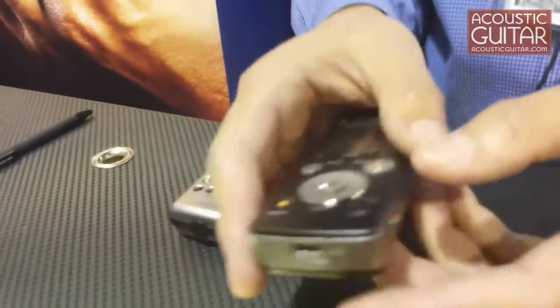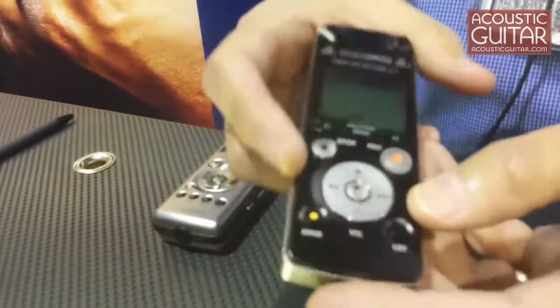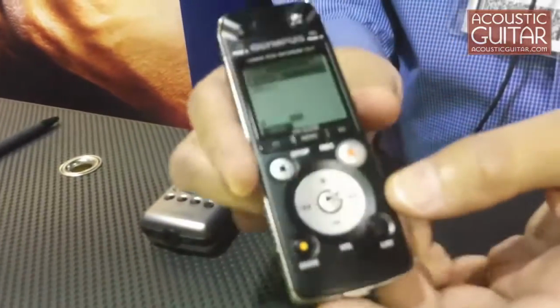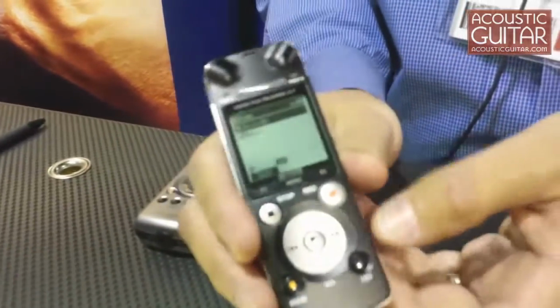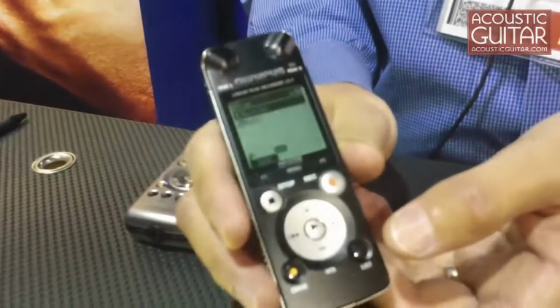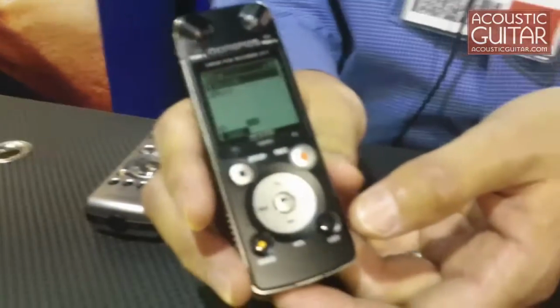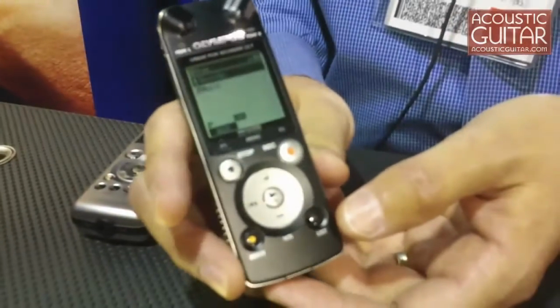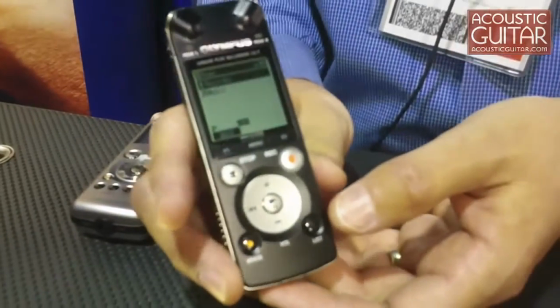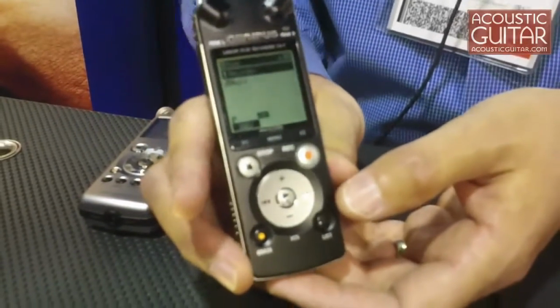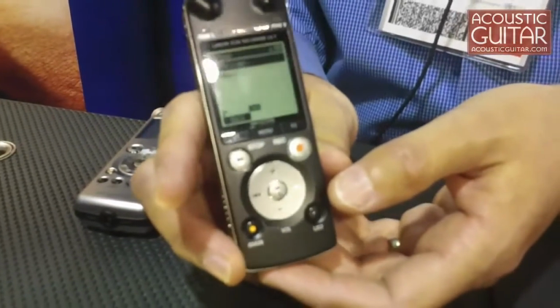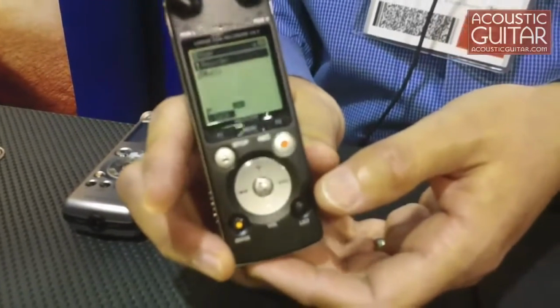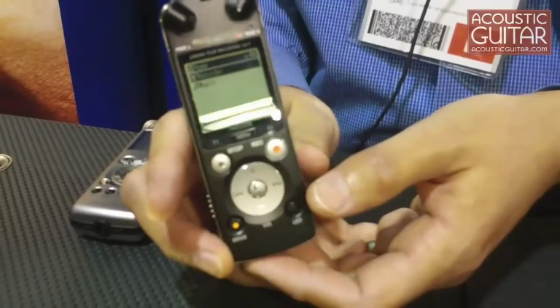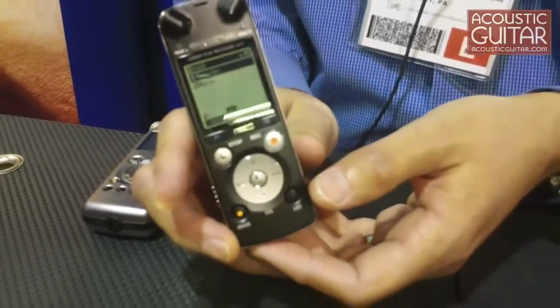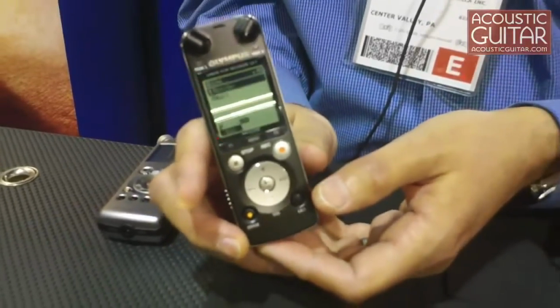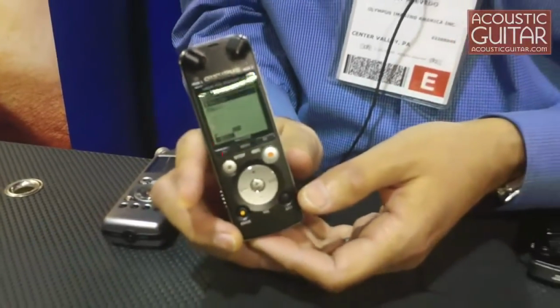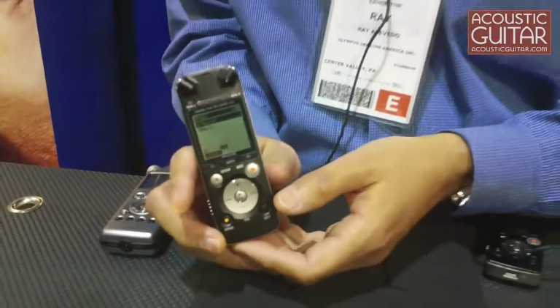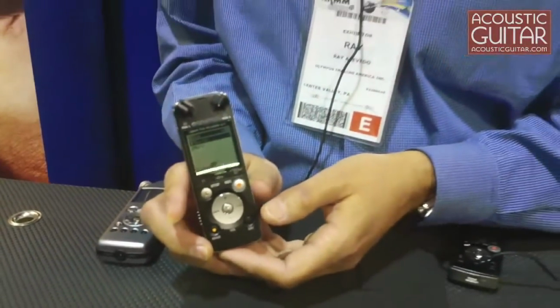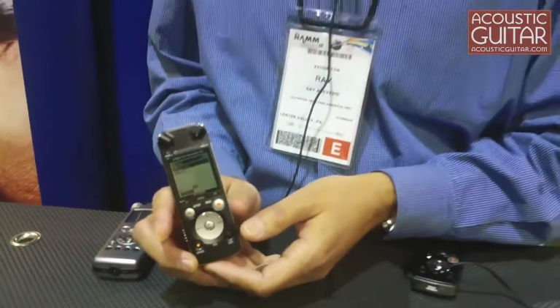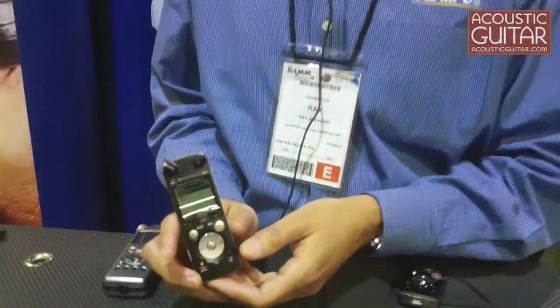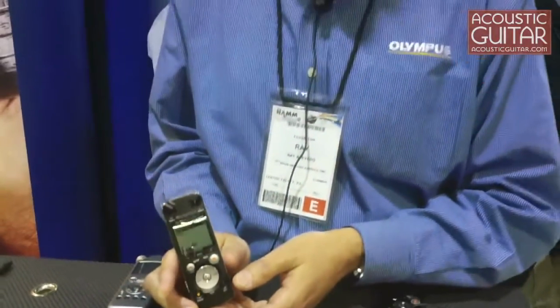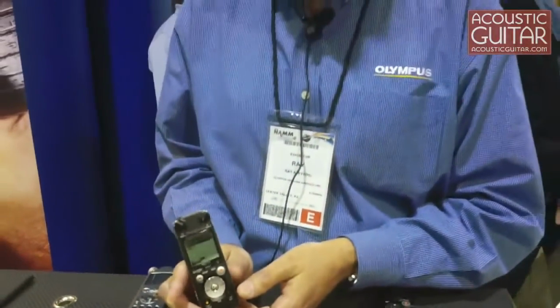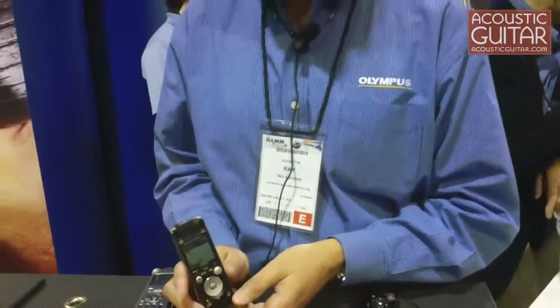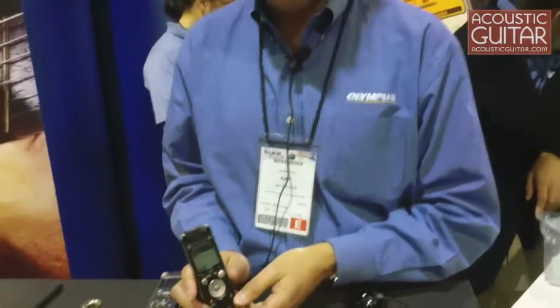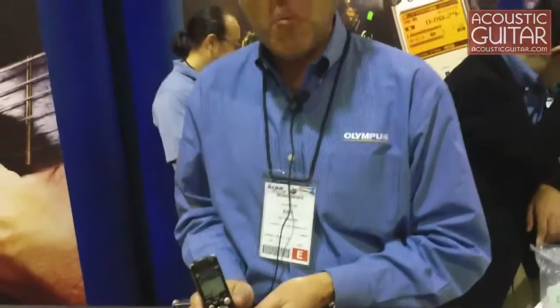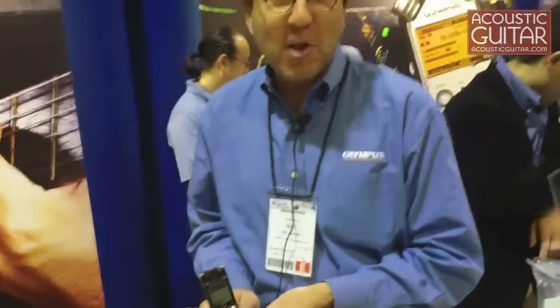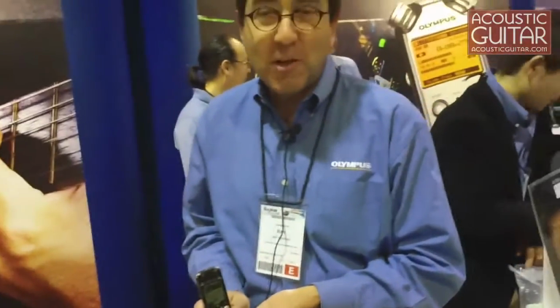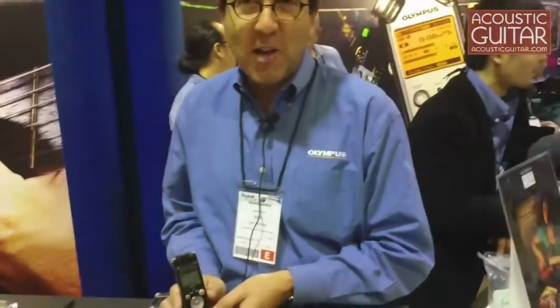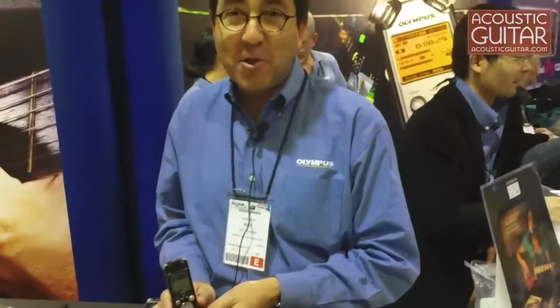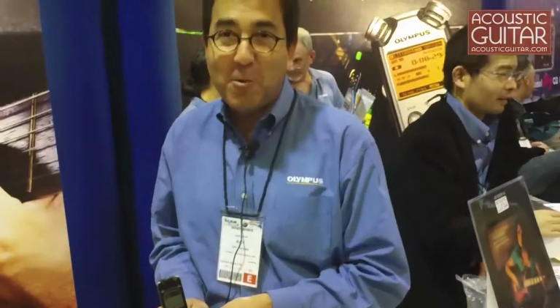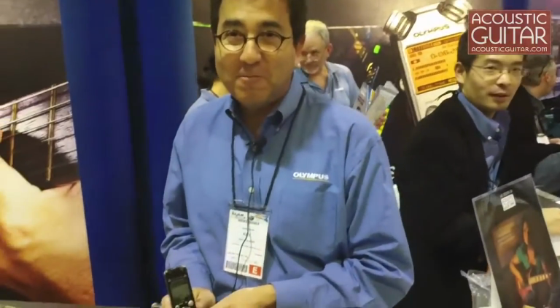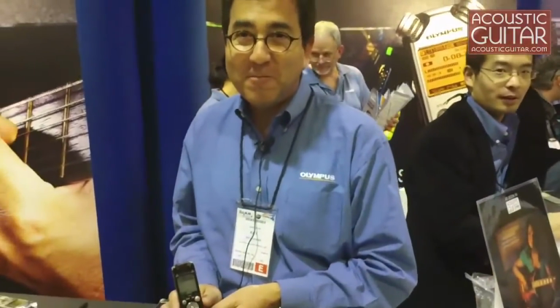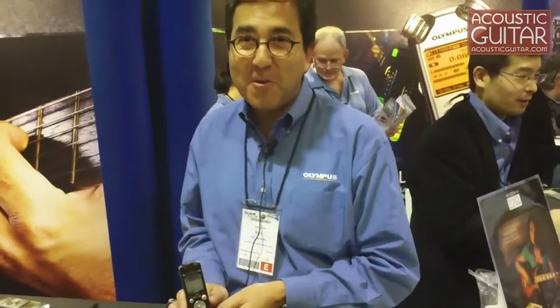This is coming to the market in March and it will be selling for $199. It's worth a look because the sound is incredible. Thank you.